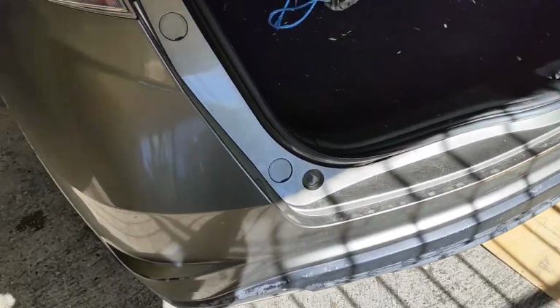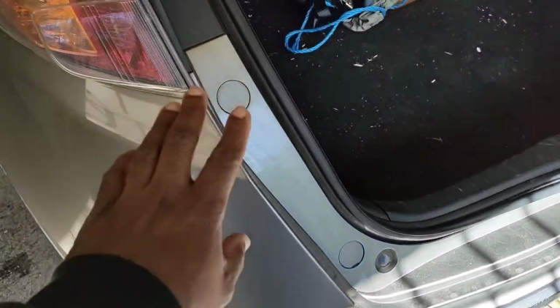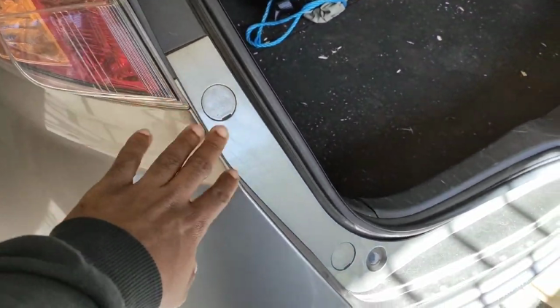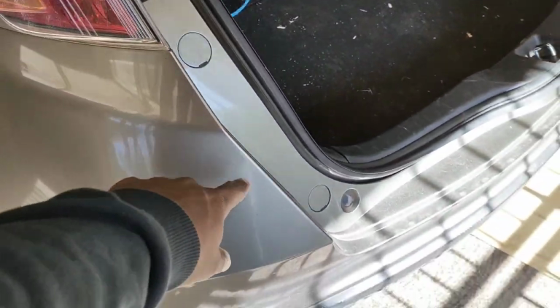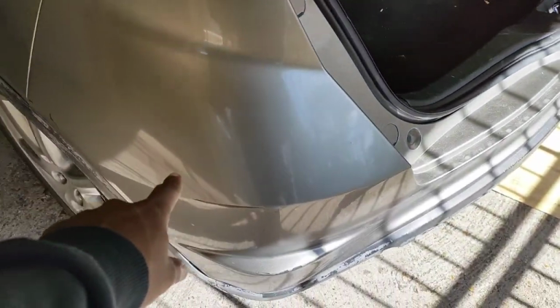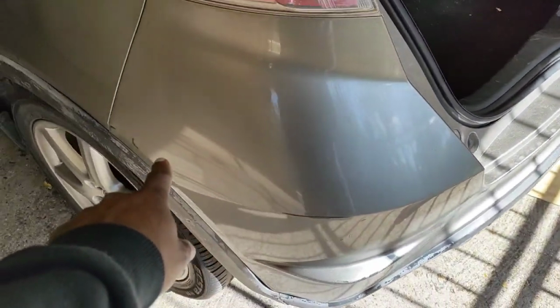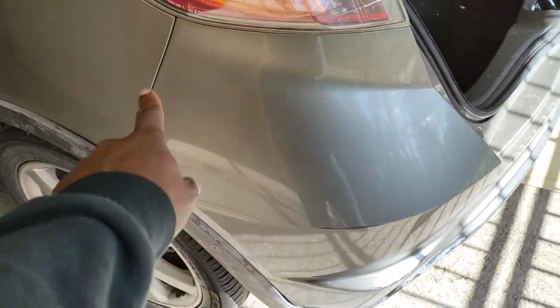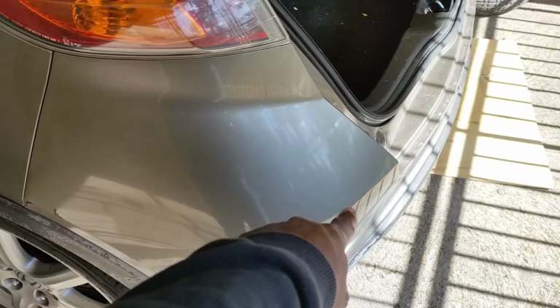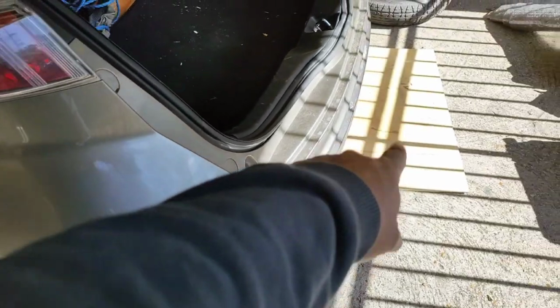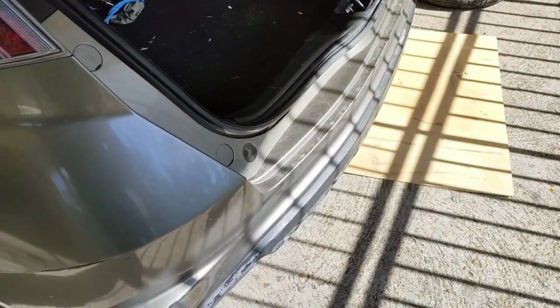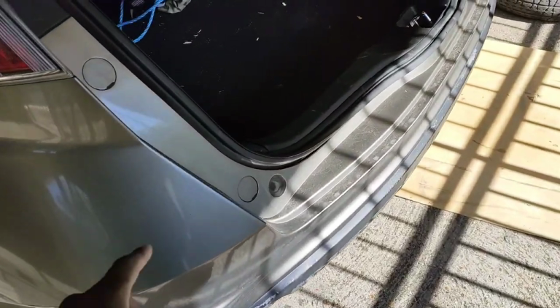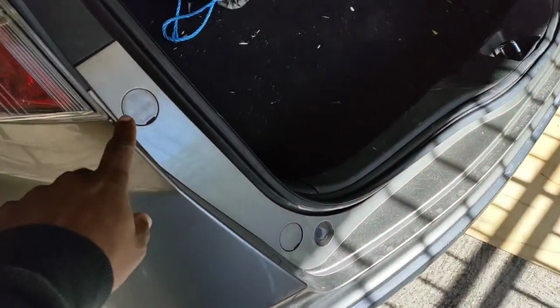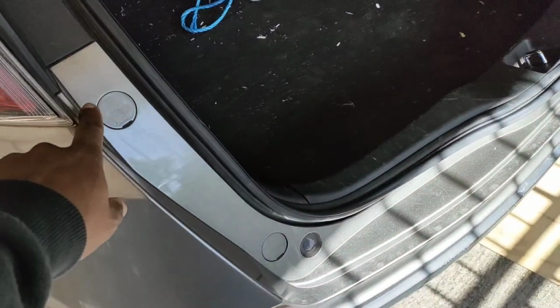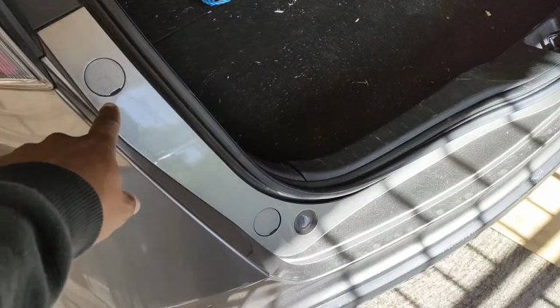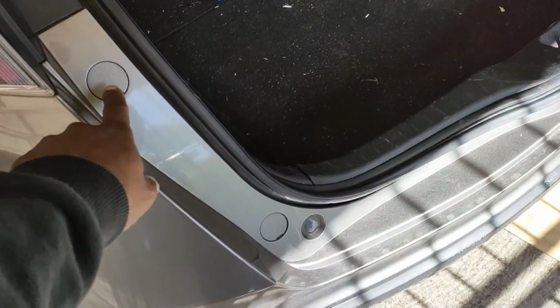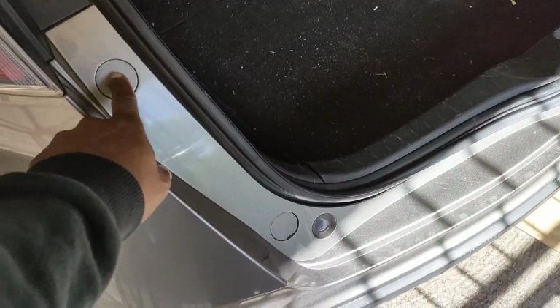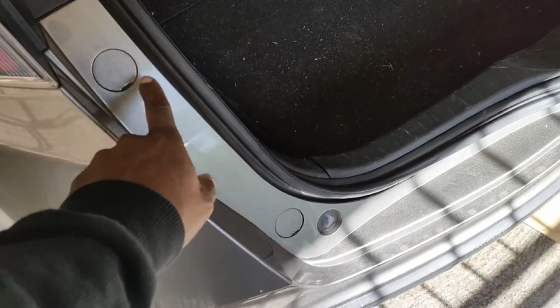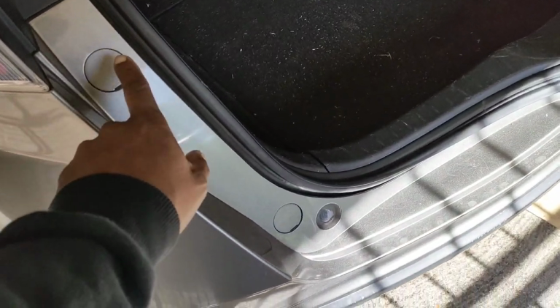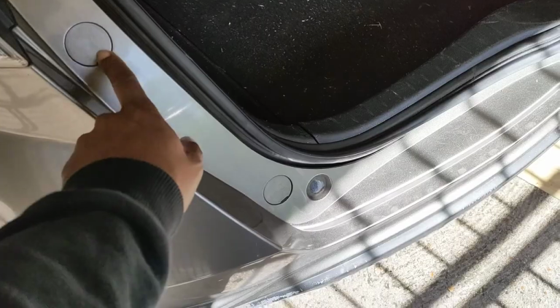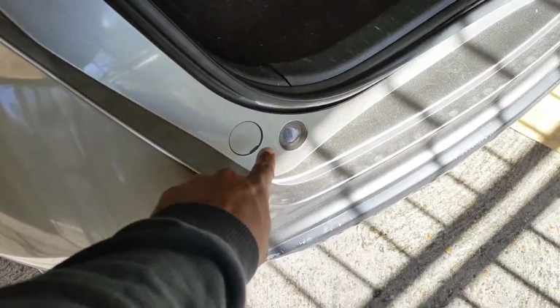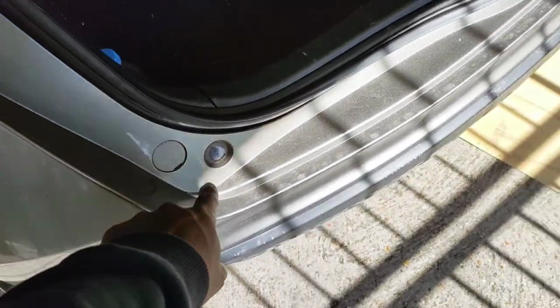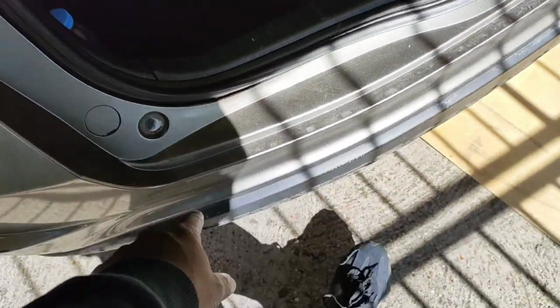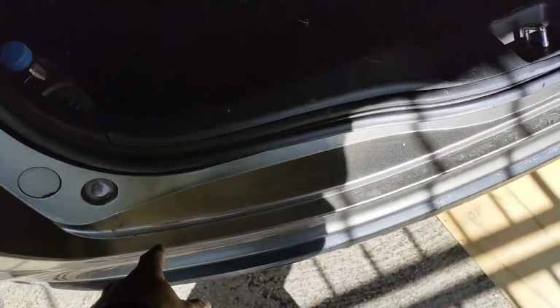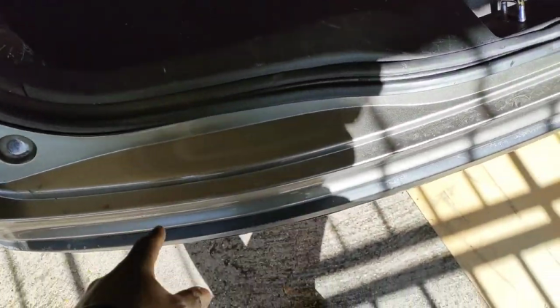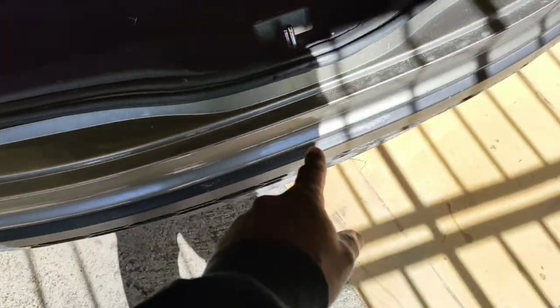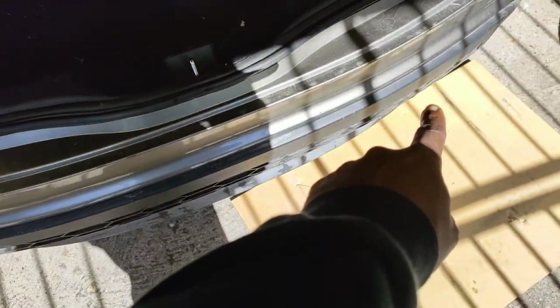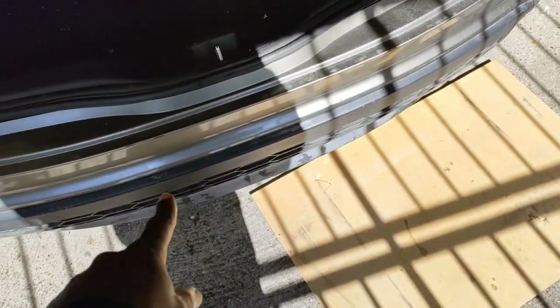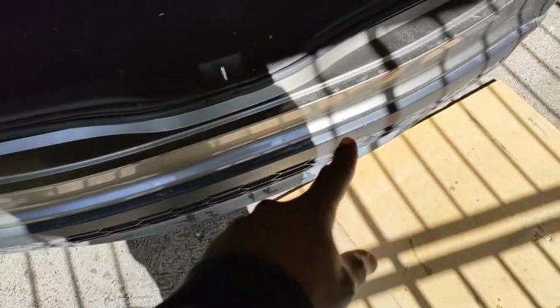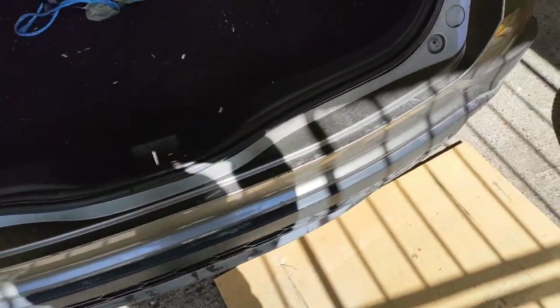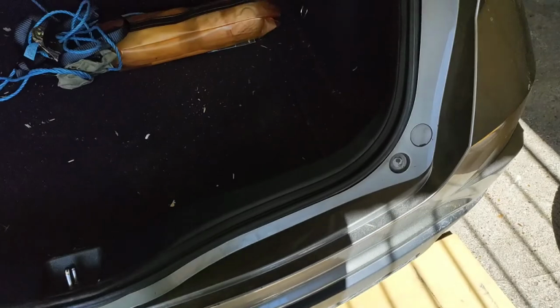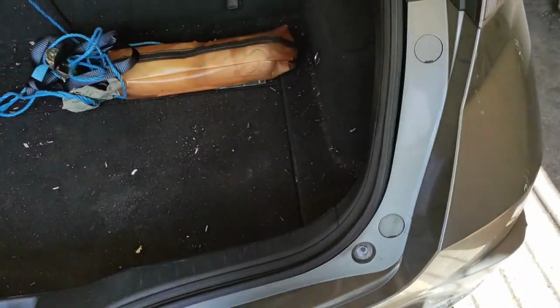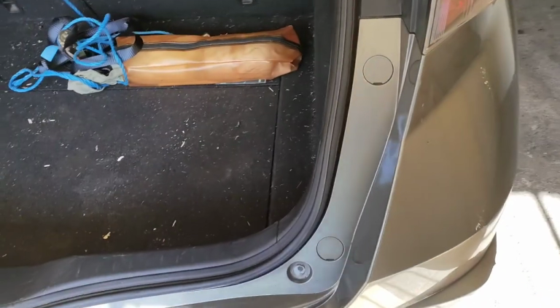First you need to remove the bumpers. Move up this bumper. To remove the bumper you need to take the screw here, screw here, and there's a couple of screws at the bottom and clips. So this is what we're going to do.